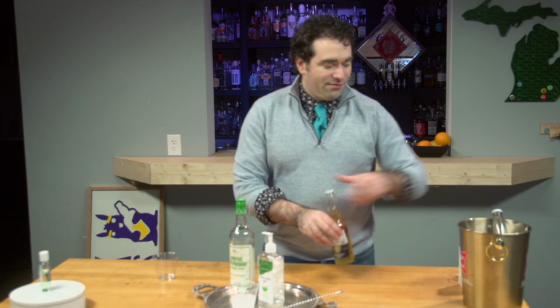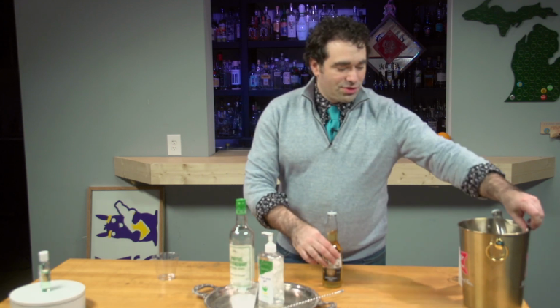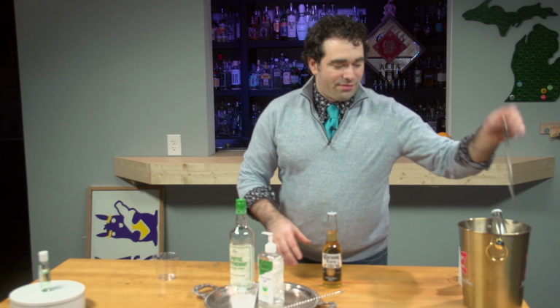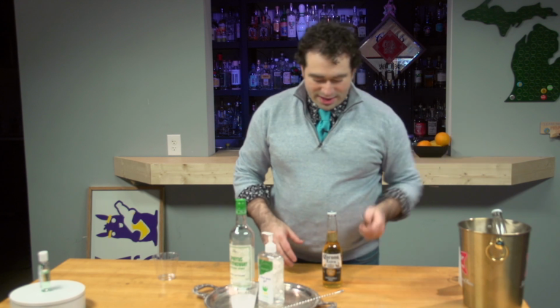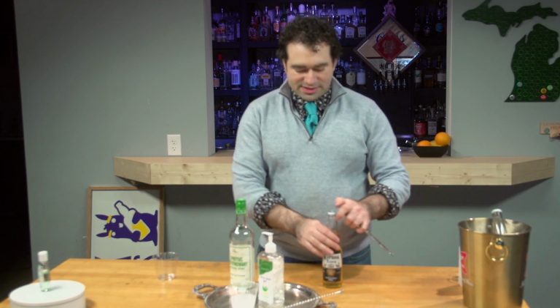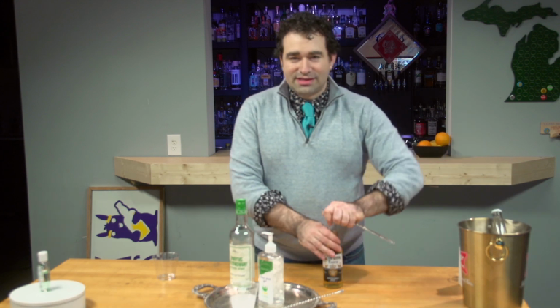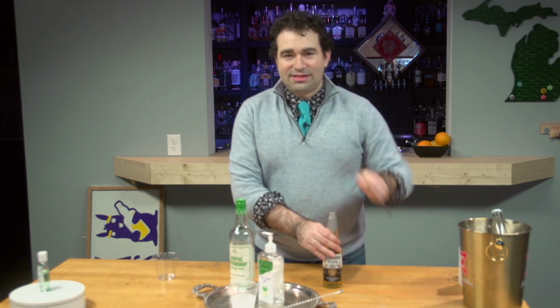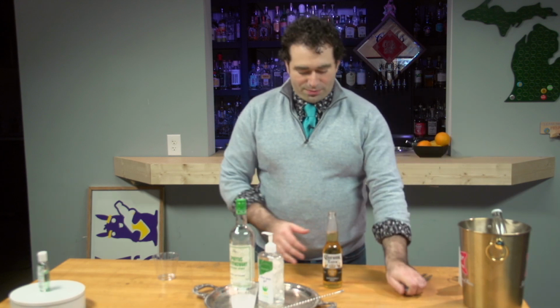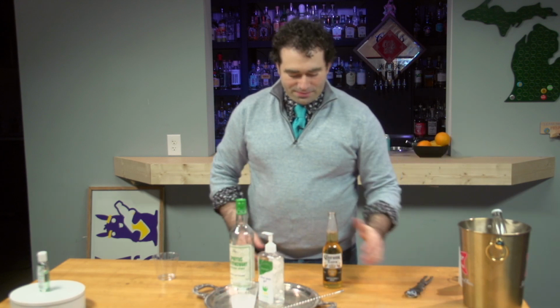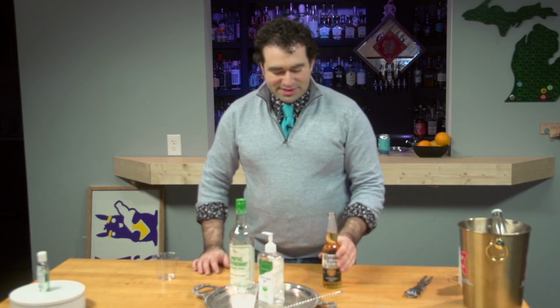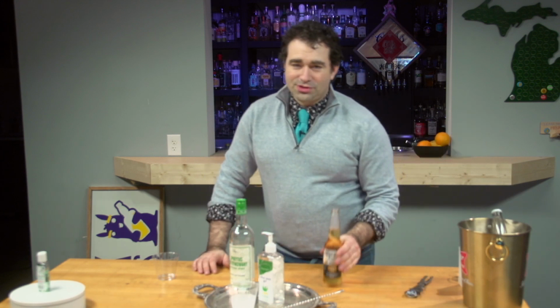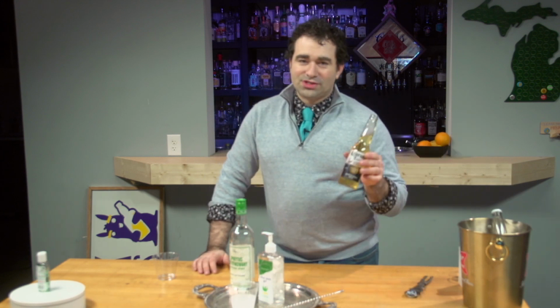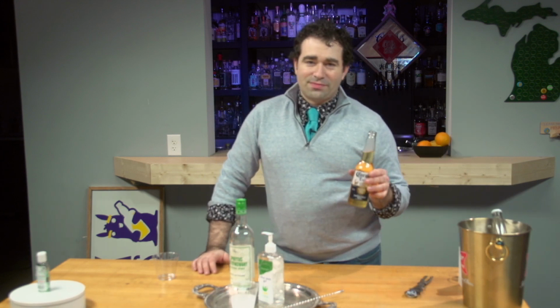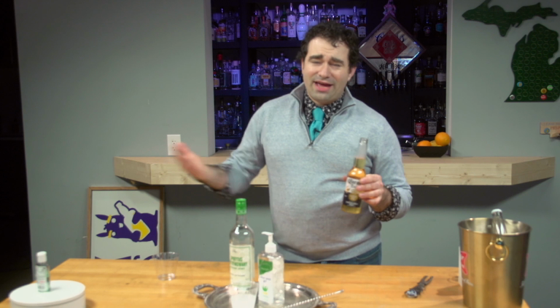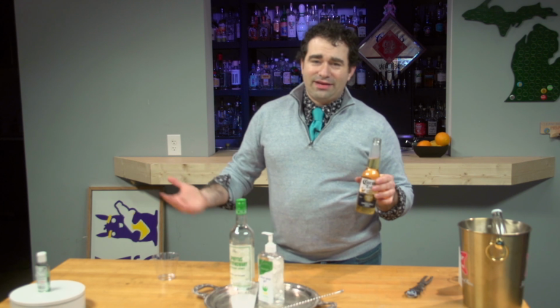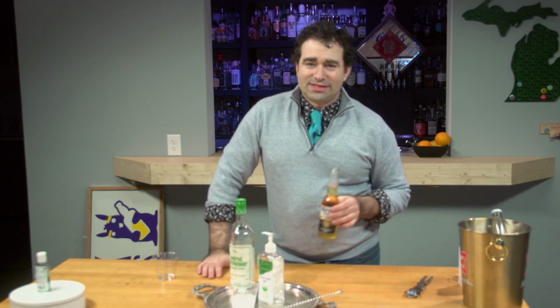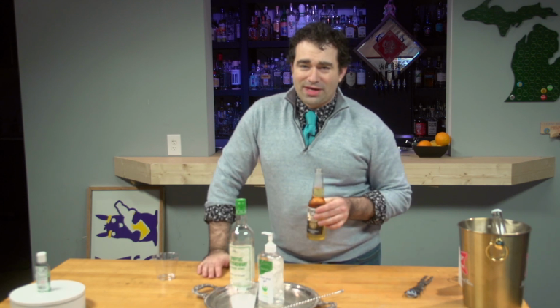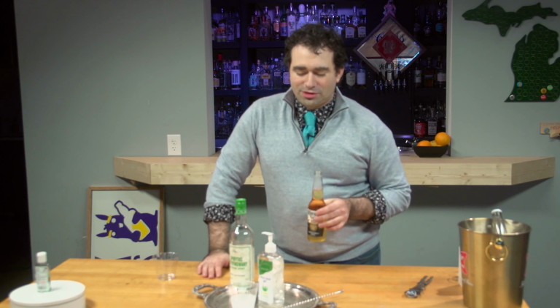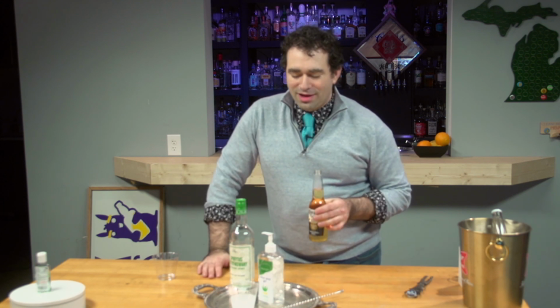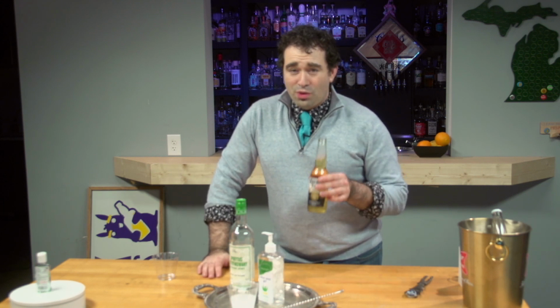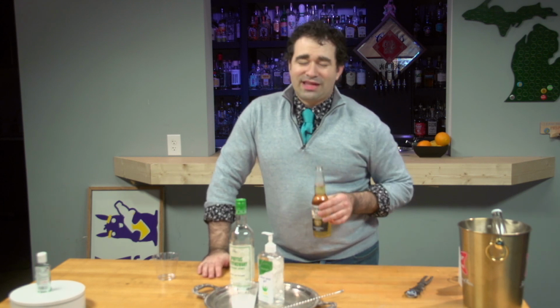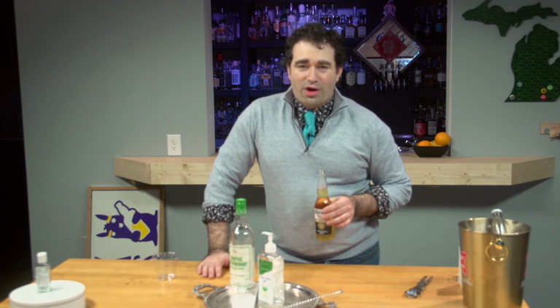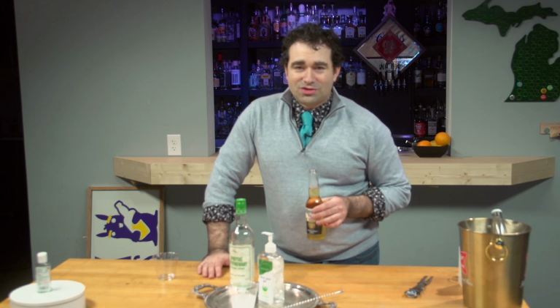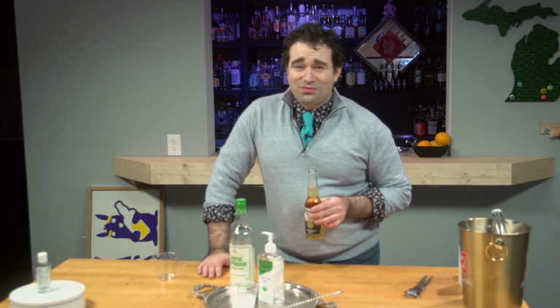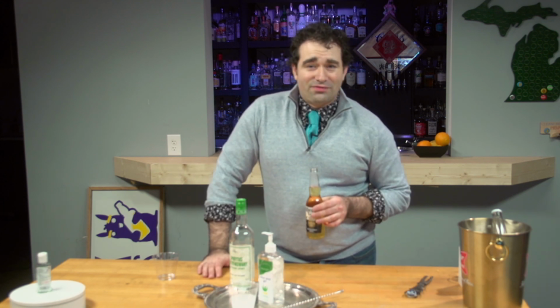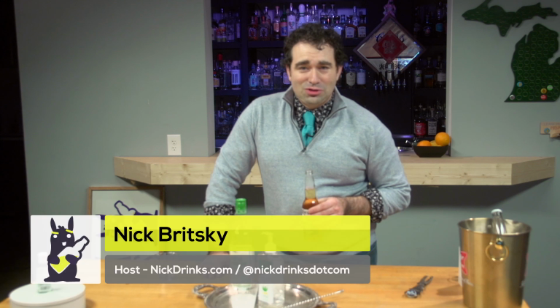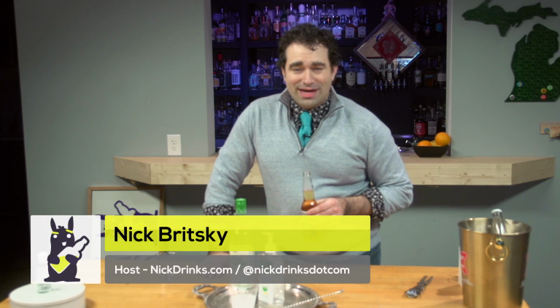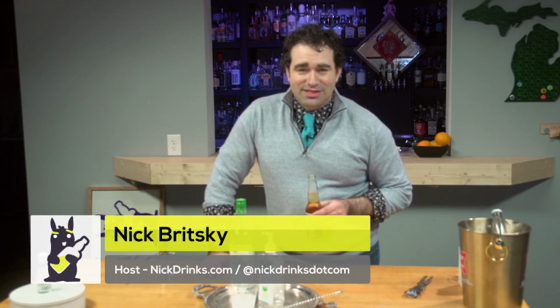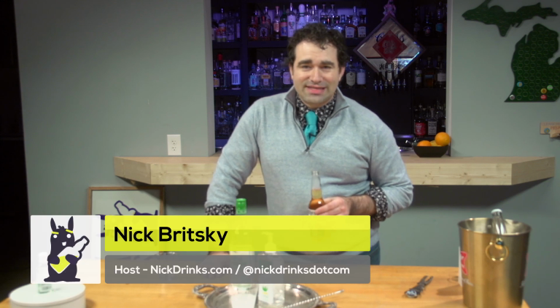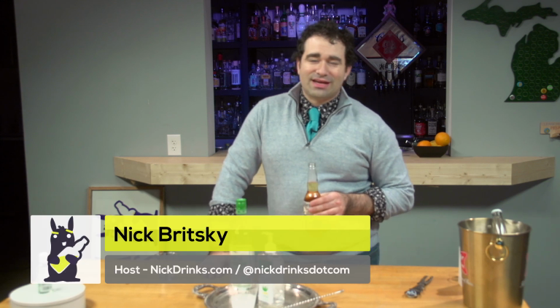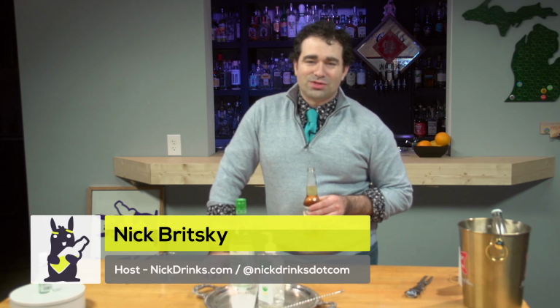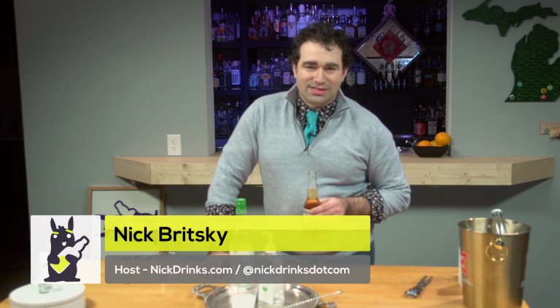If you do have any concerns, this is going to help that out. This is going to solve some of those everyday viruses that might be out there lurking. We would like to thank you for watching Nick Drinks. You can find more of us at youtube.com/nickdrinks, nickdrinks.com, as well as Instagram.